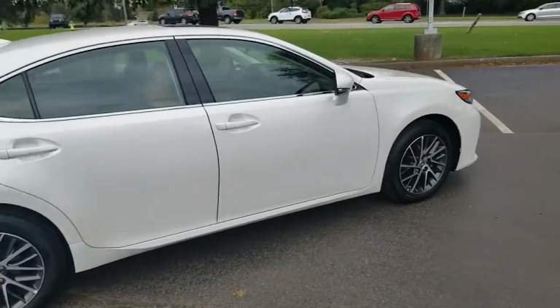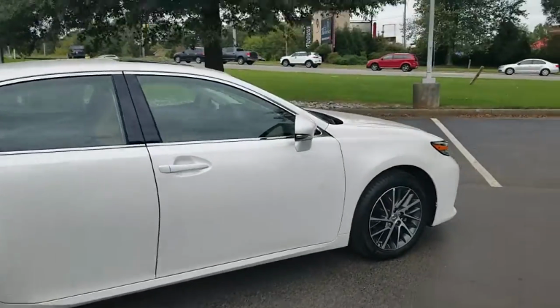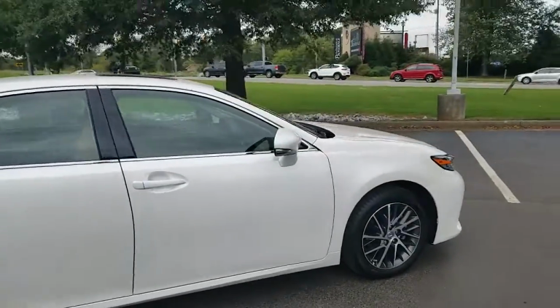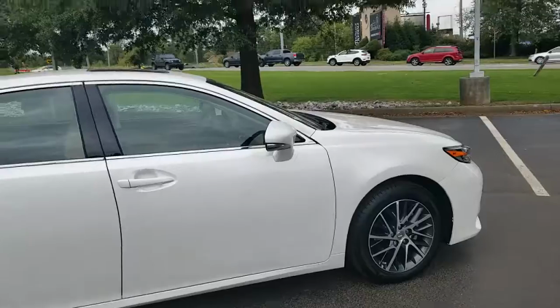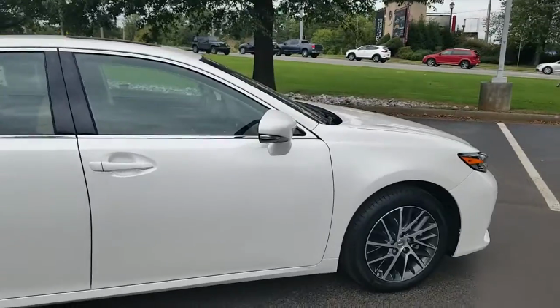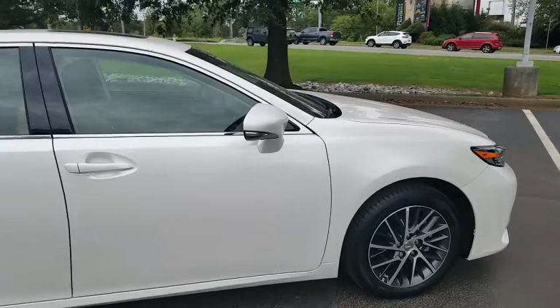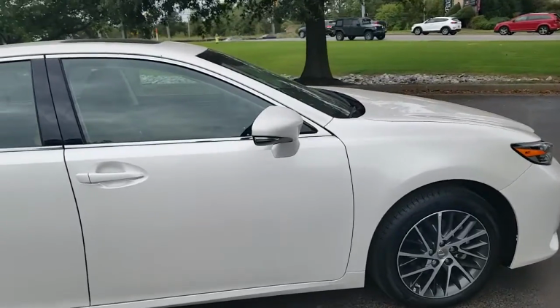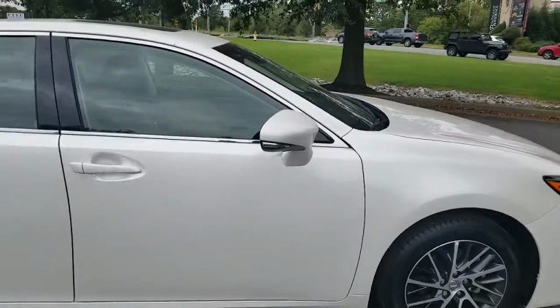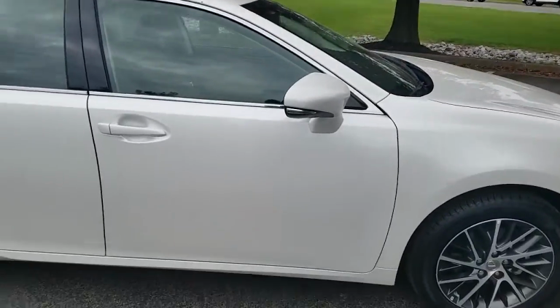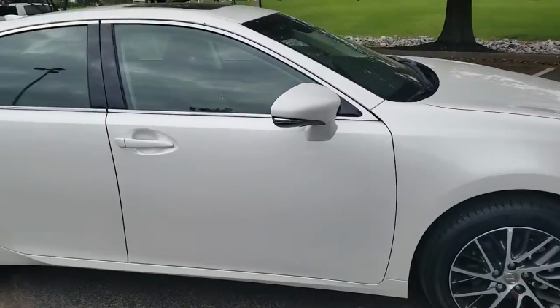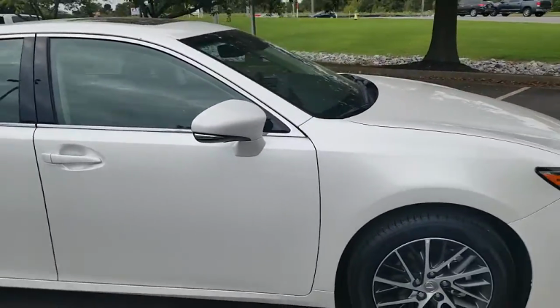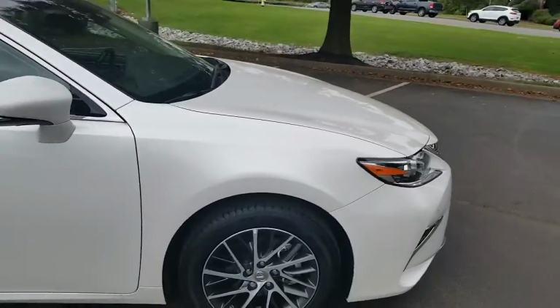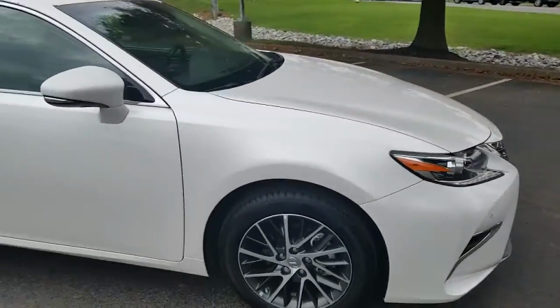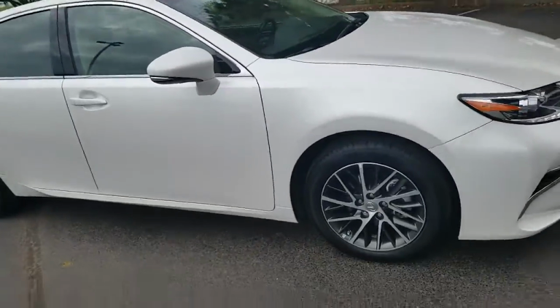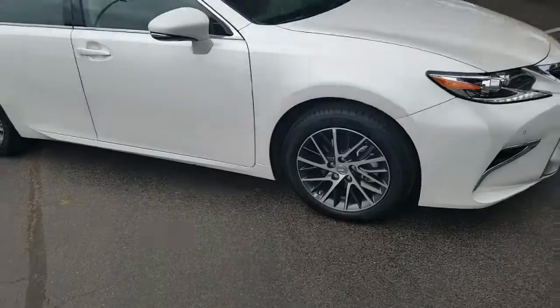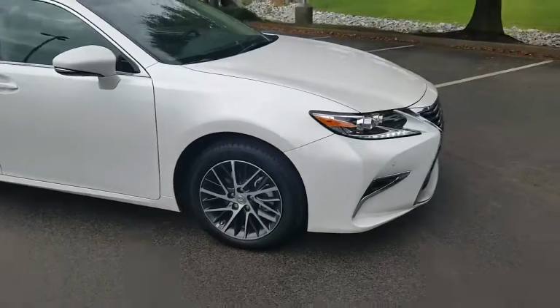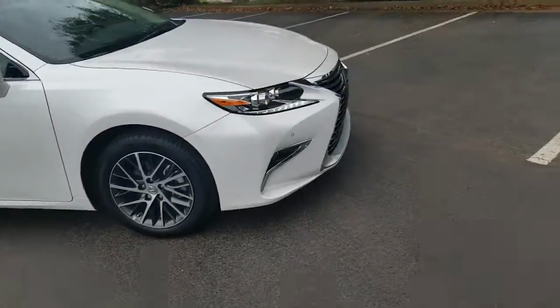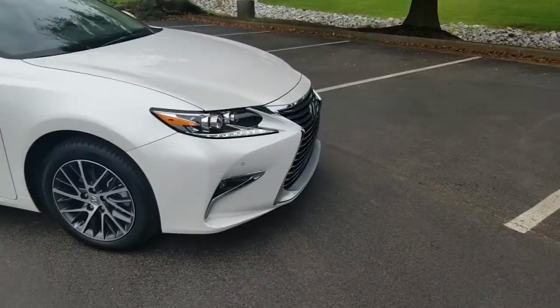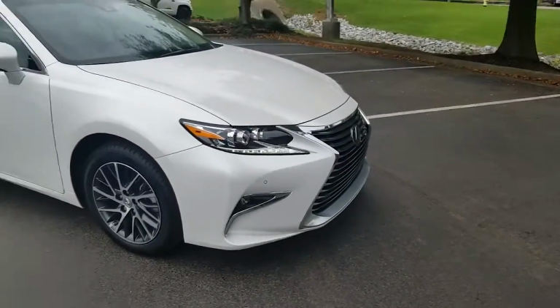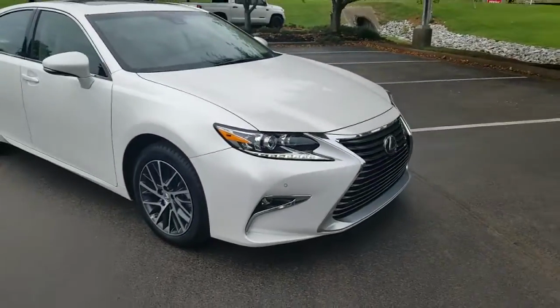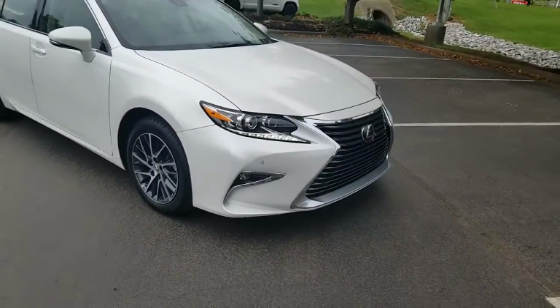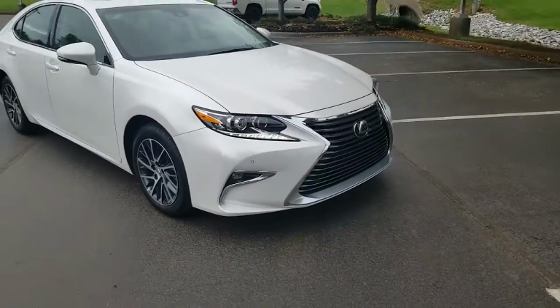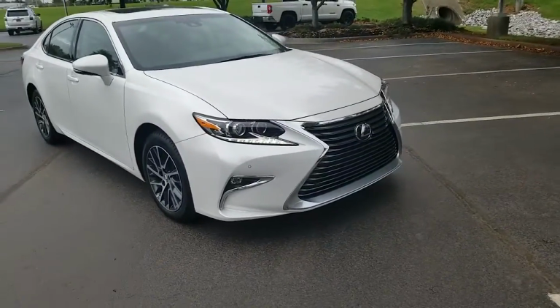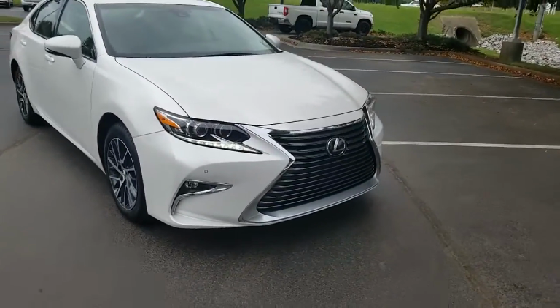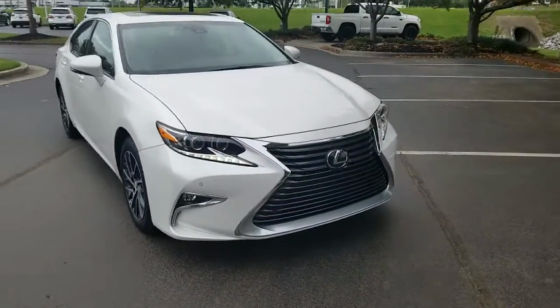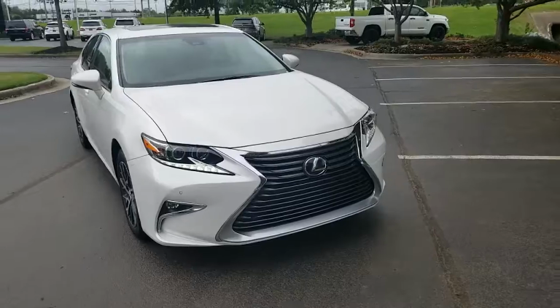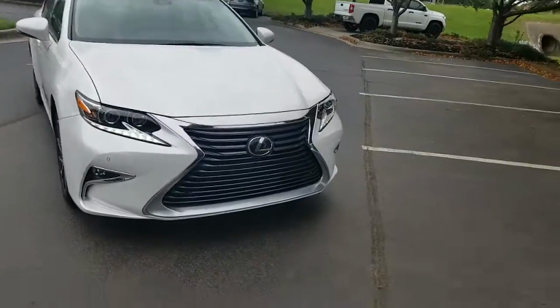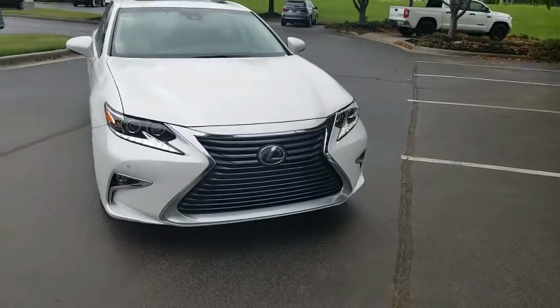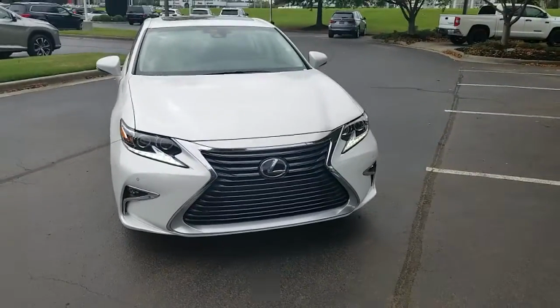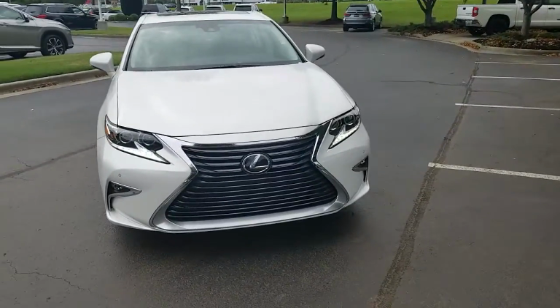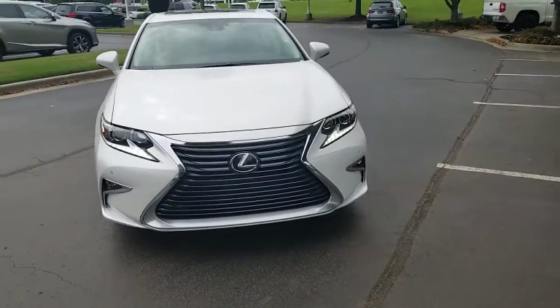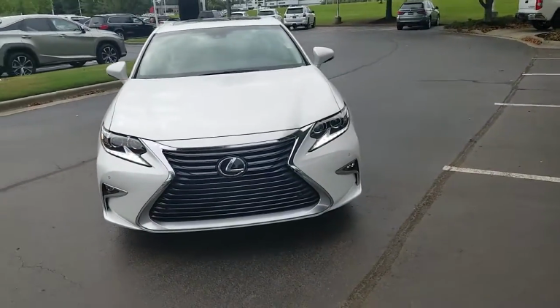It has the blinkers integrated into the mirrors so you can be very visible at night when making a turn. Fog lights, and it's got the high intensity discharge lights with the LED daytime running lights.